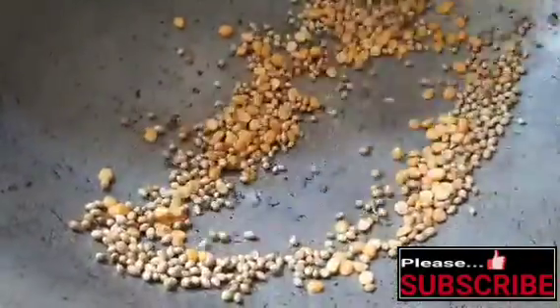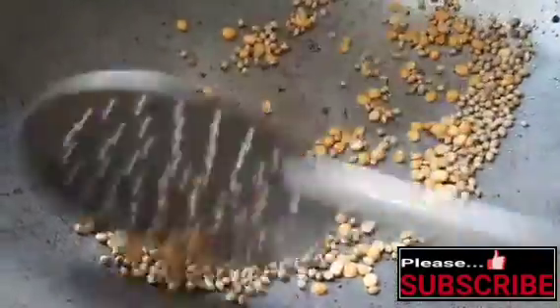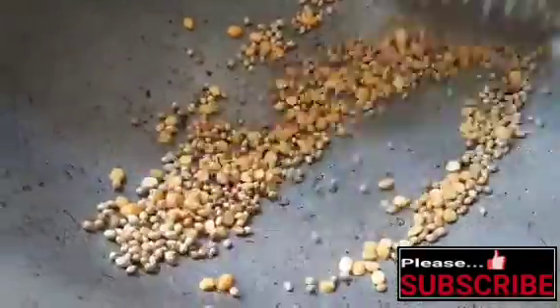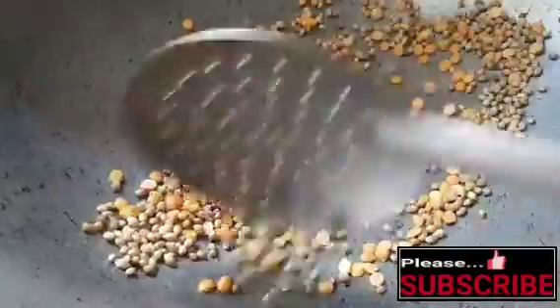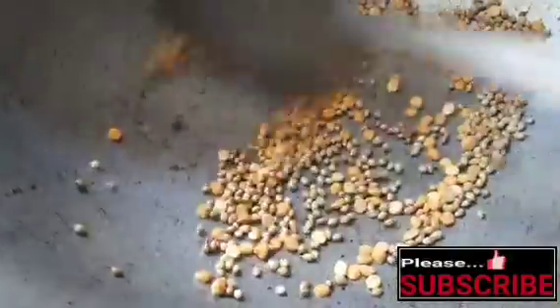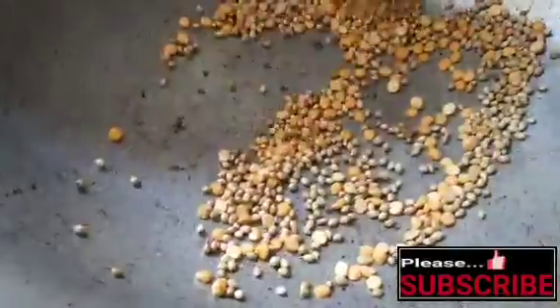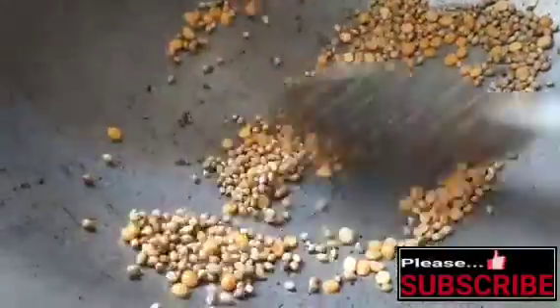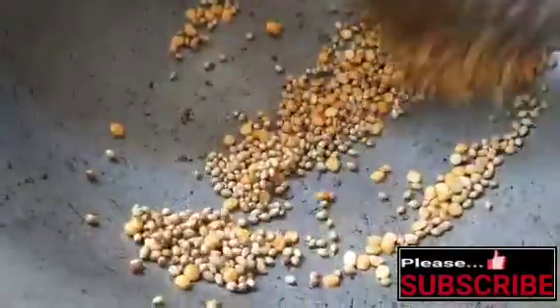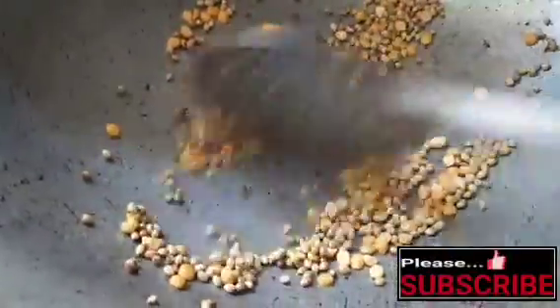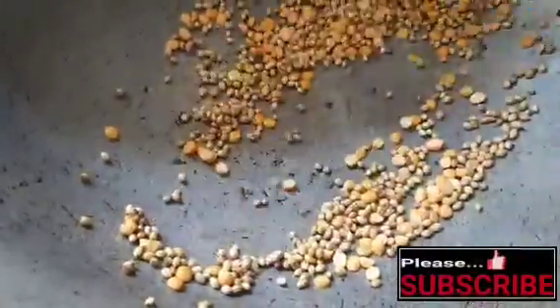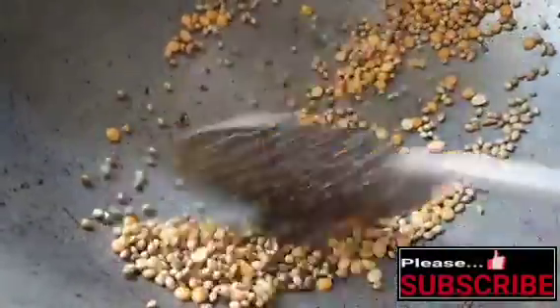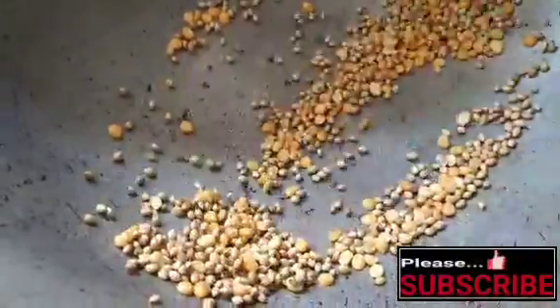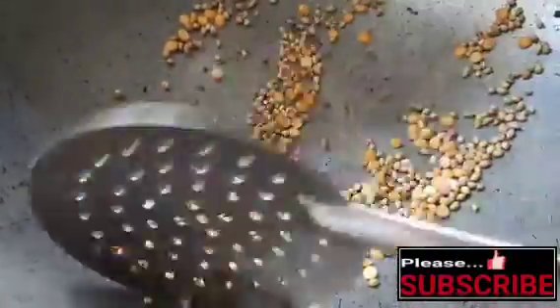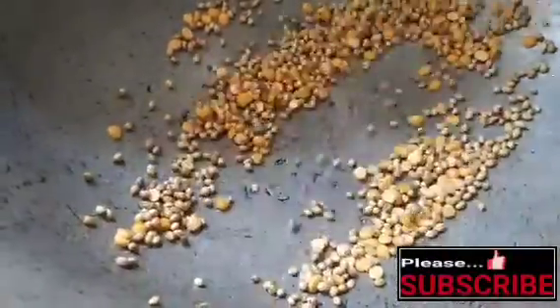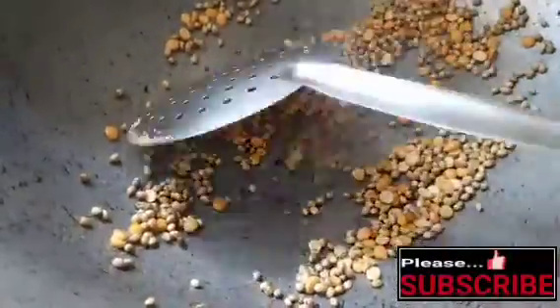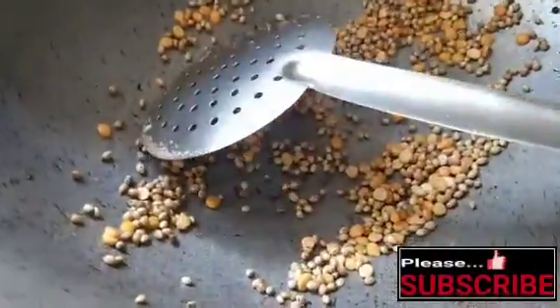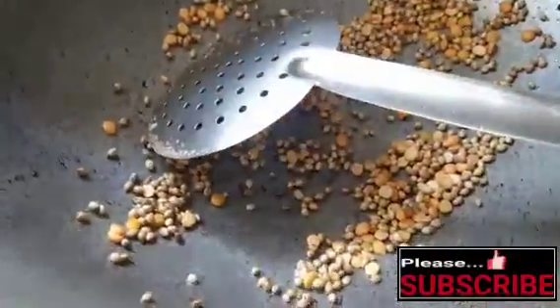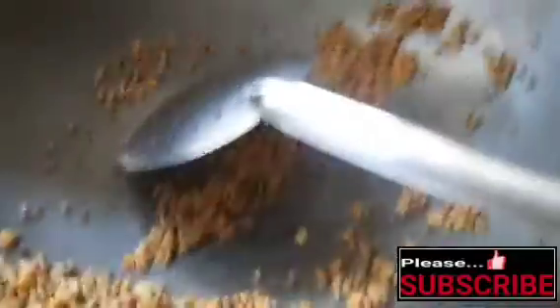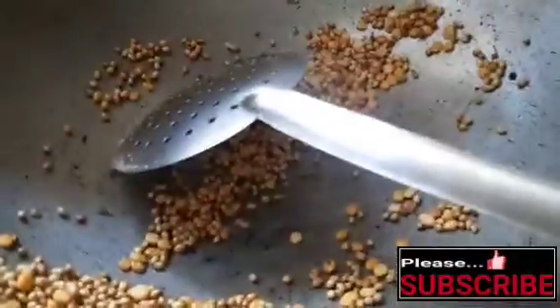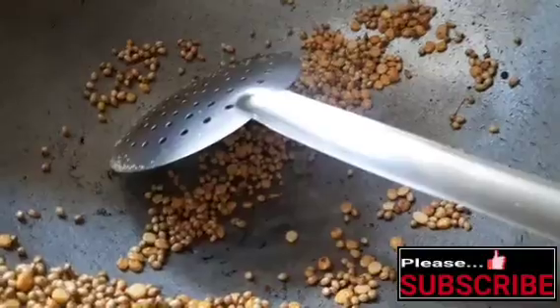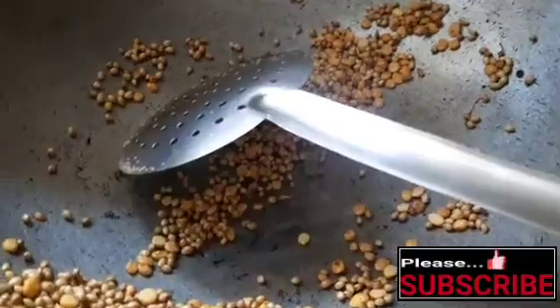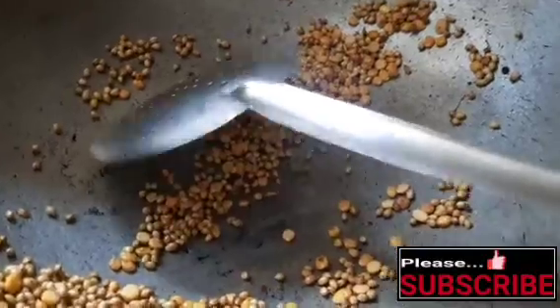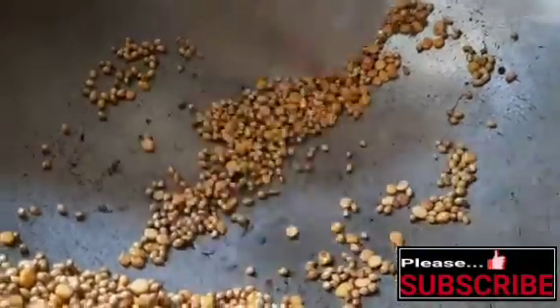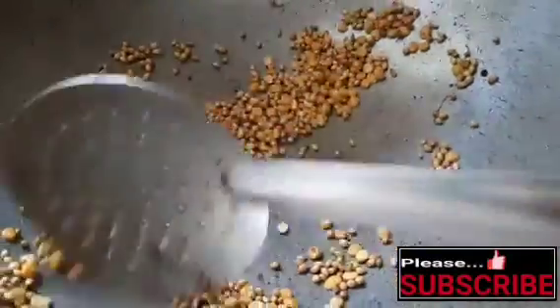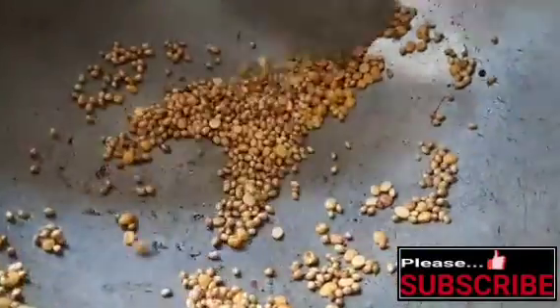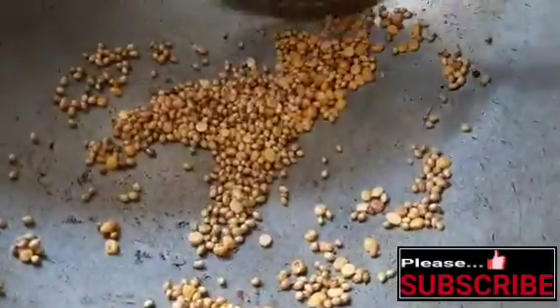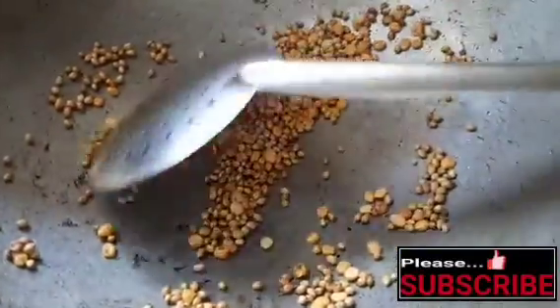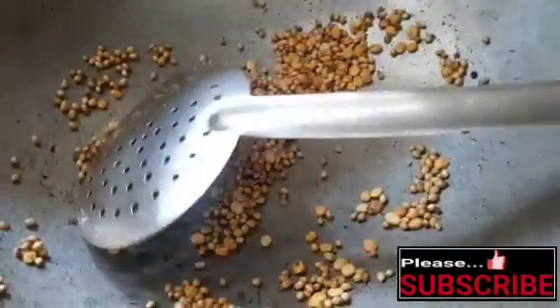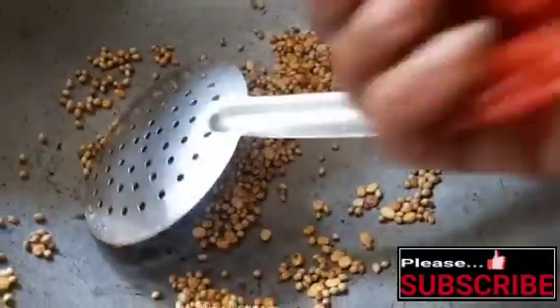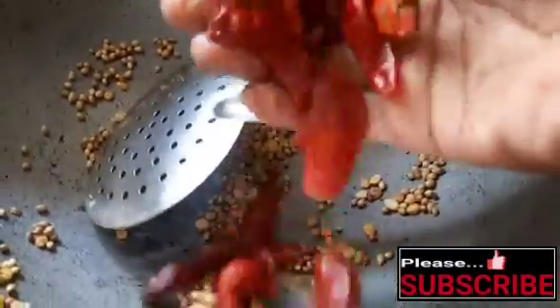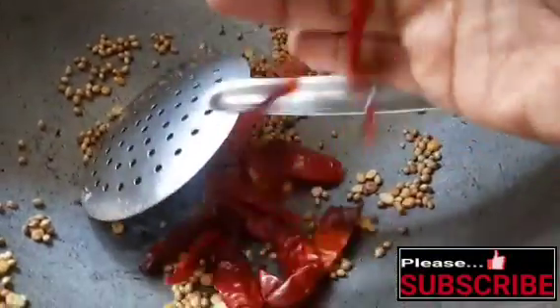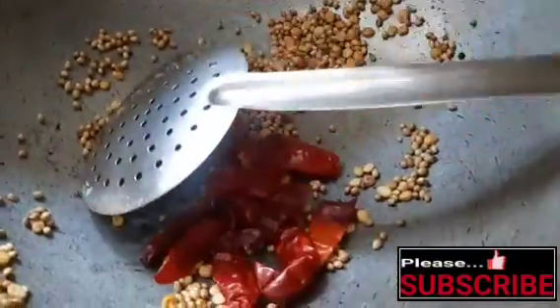Fry the flour on a medium flame. Add 2 tablespoons of flour and add the flour to the water.